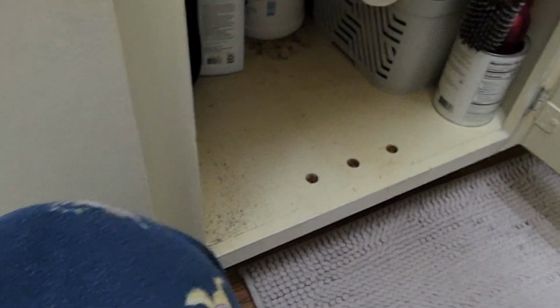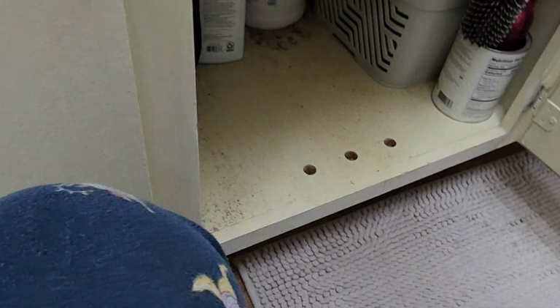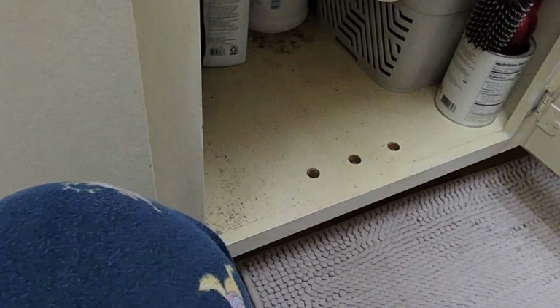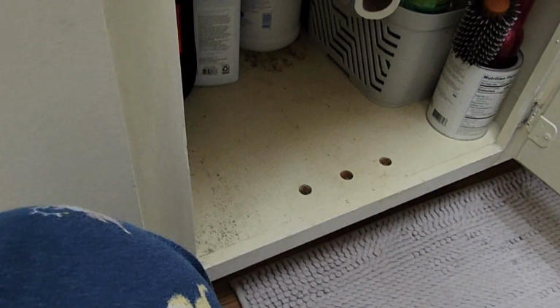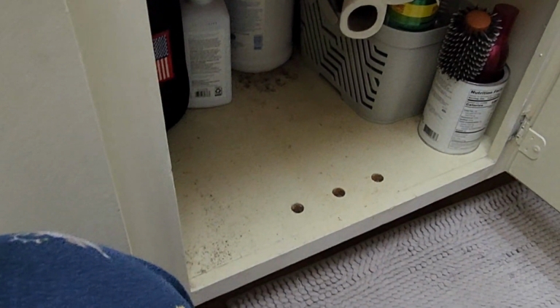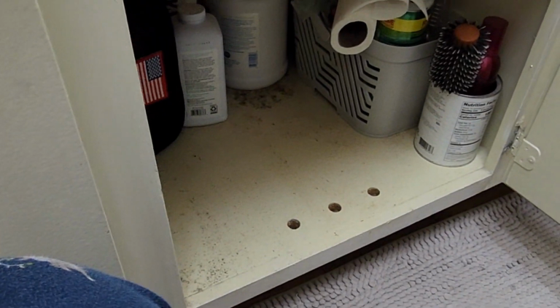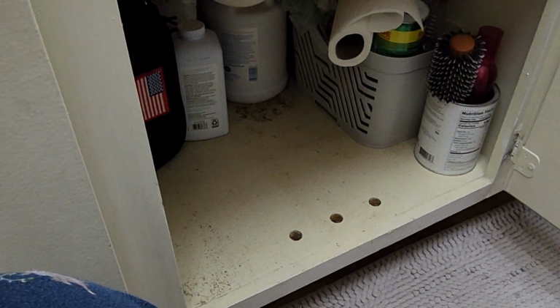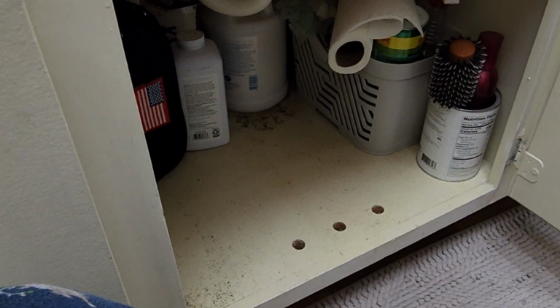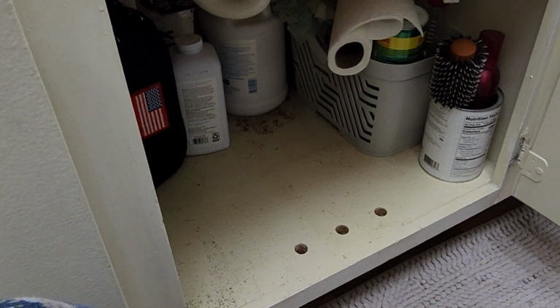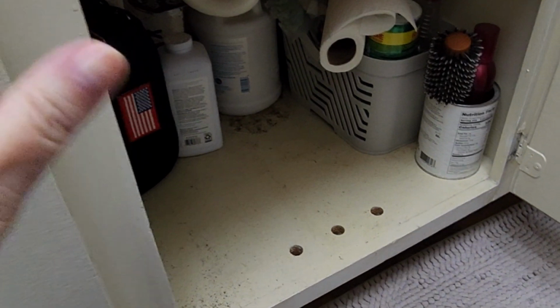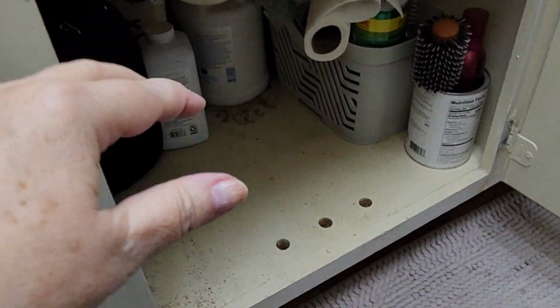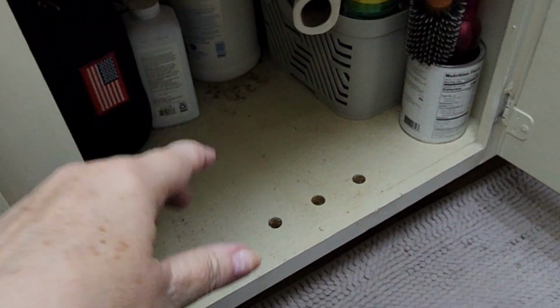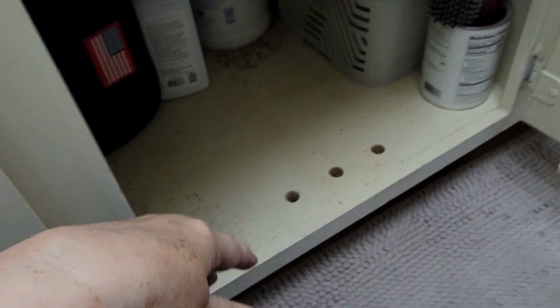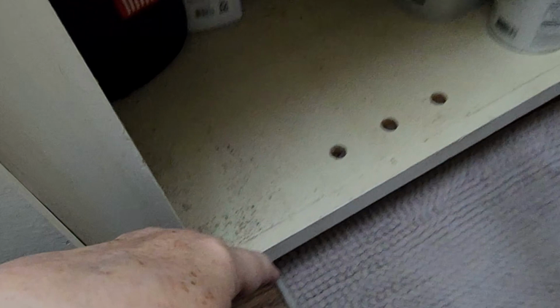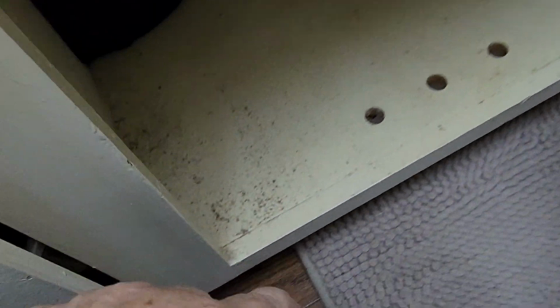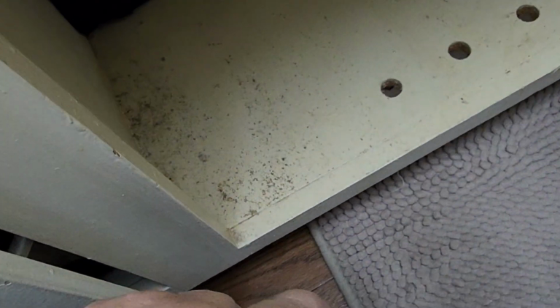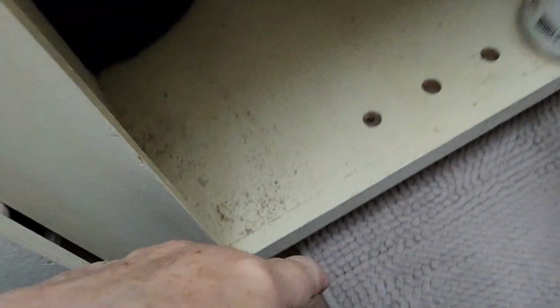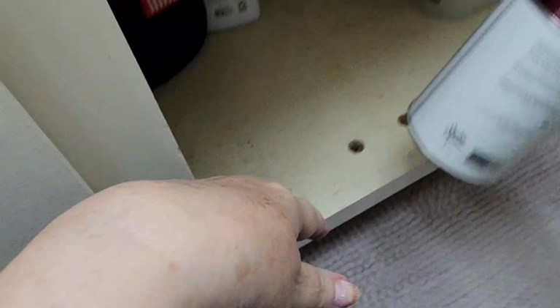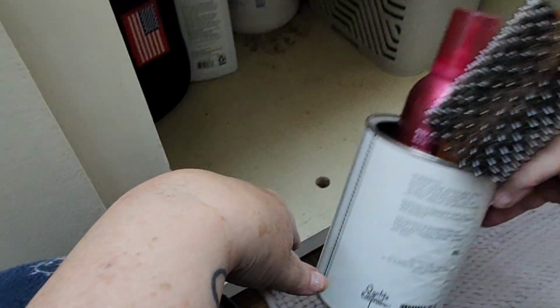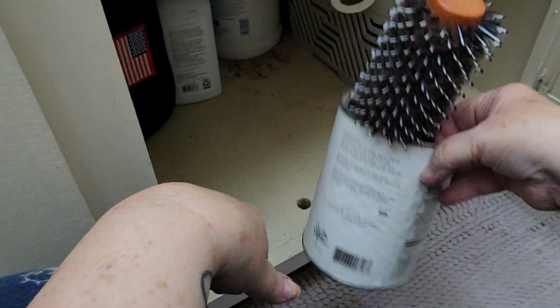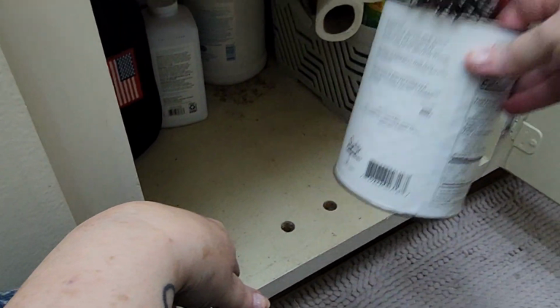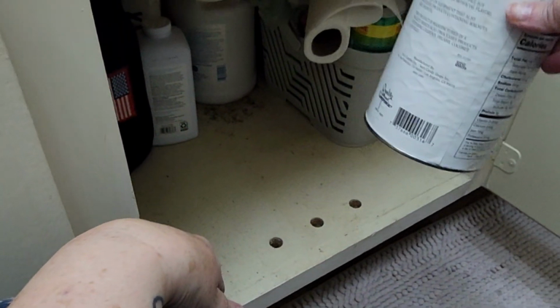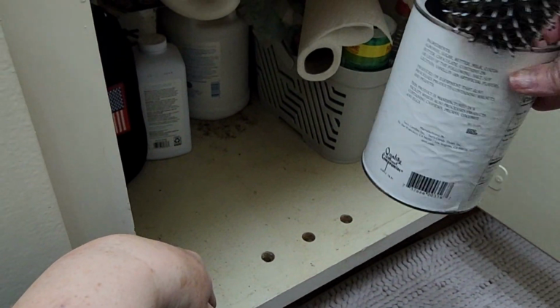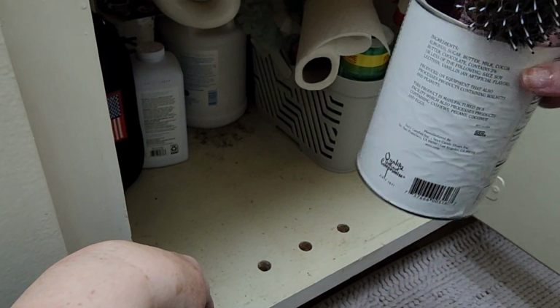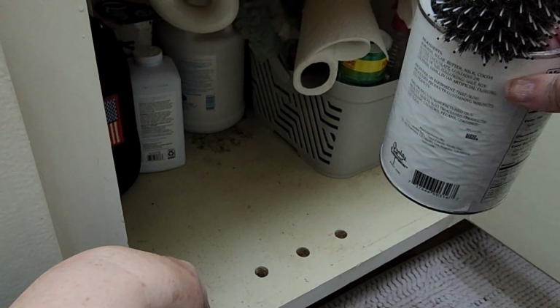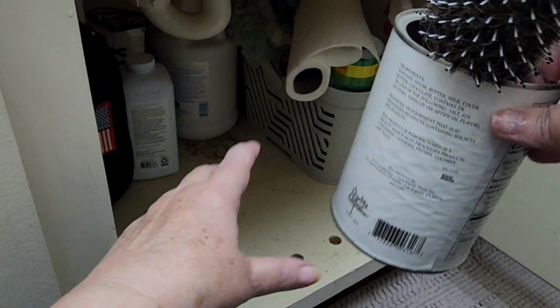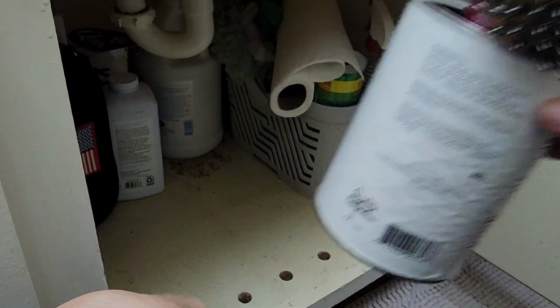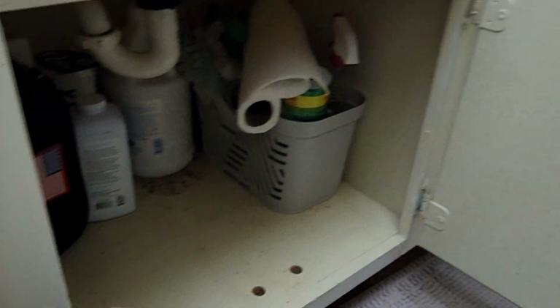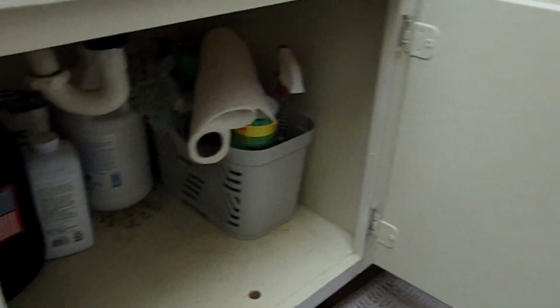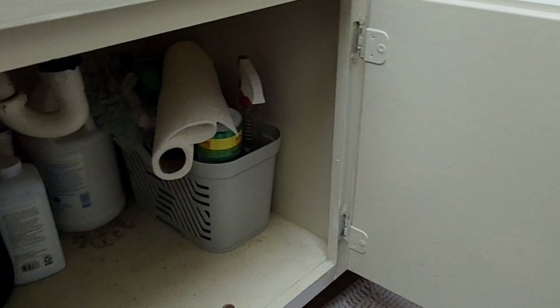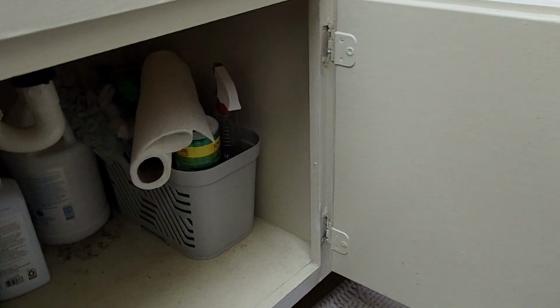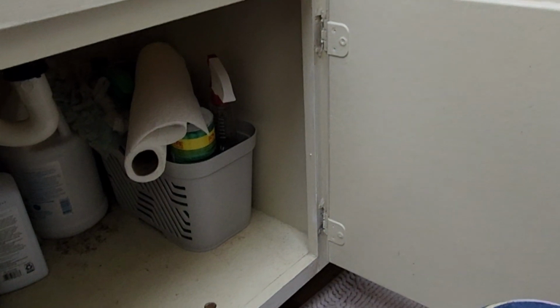And I think that I mentioned that I'm always excited to reuse a container. I repurposed this tin to hold my husband's hairbrush and mousse. And of course, another caddy for all of my cleaning supplies.